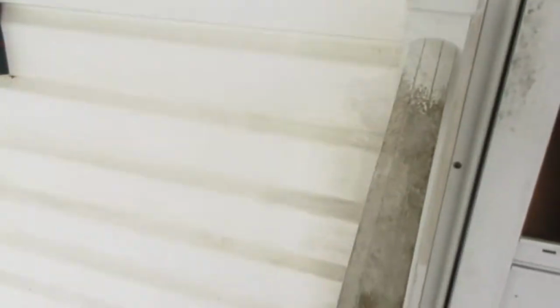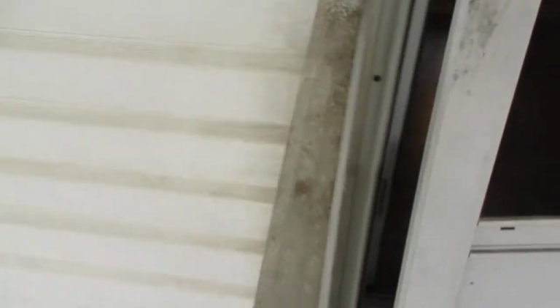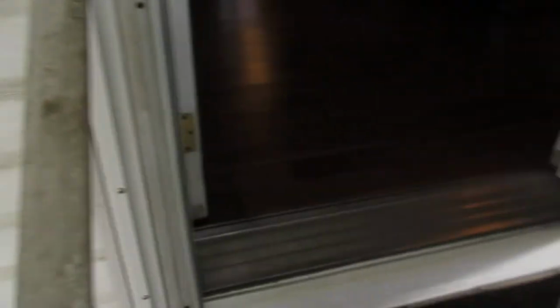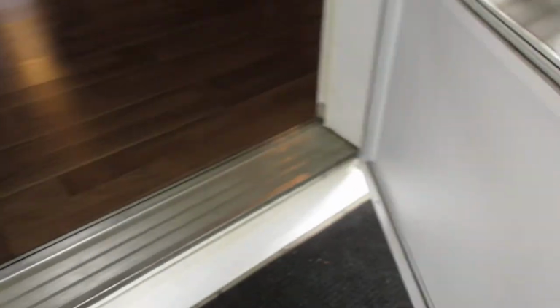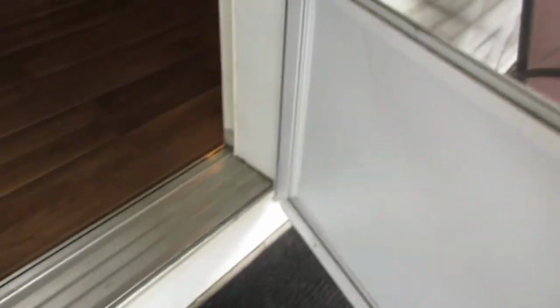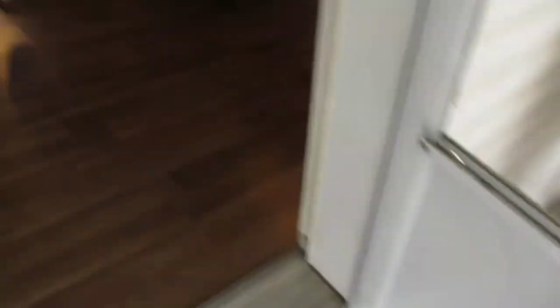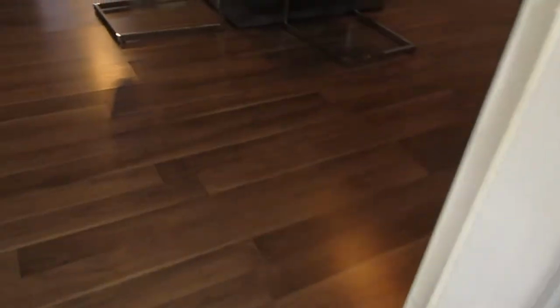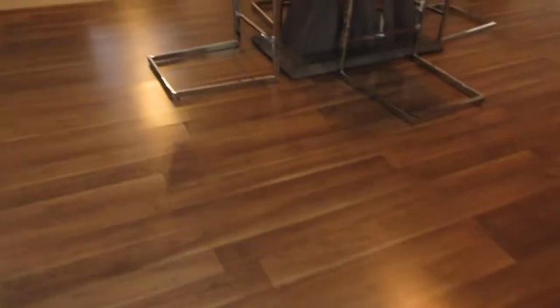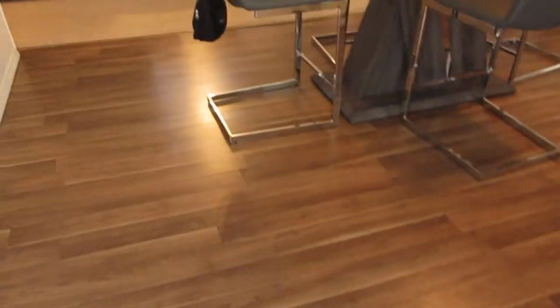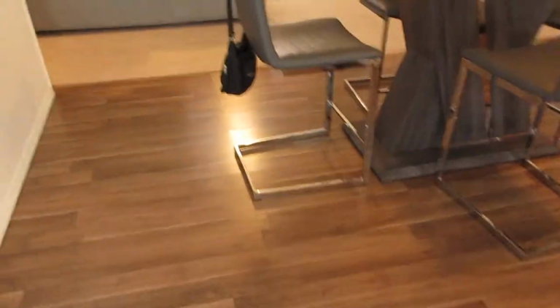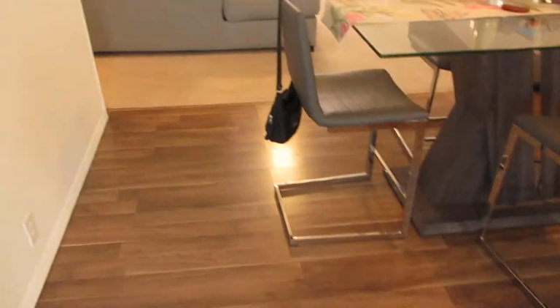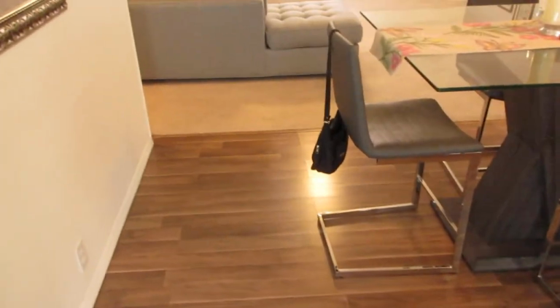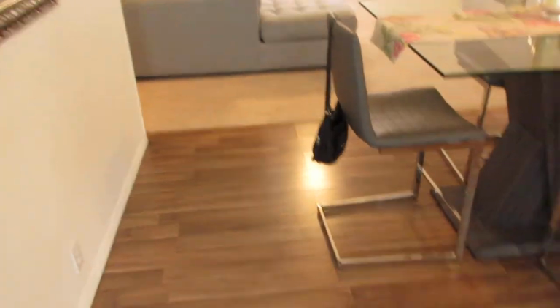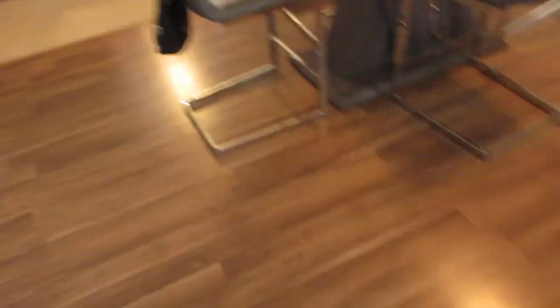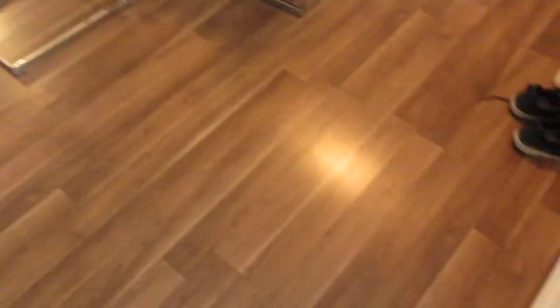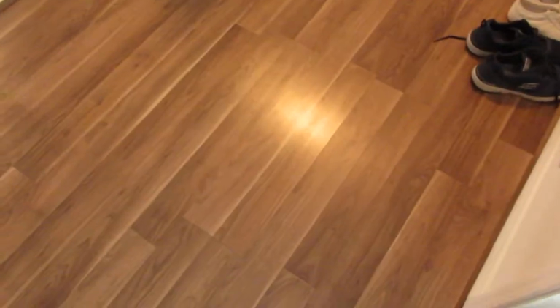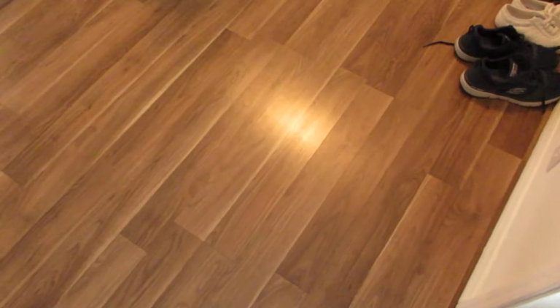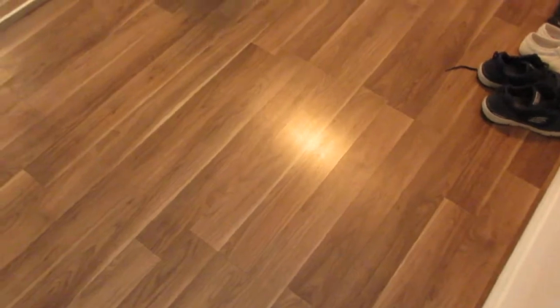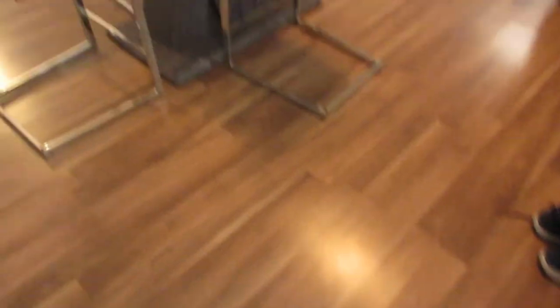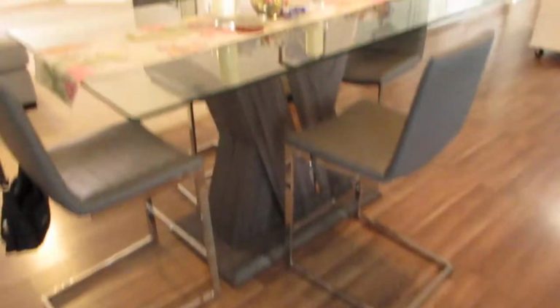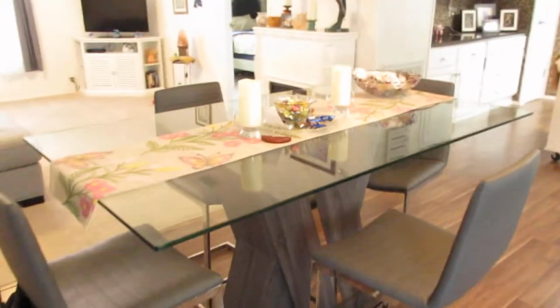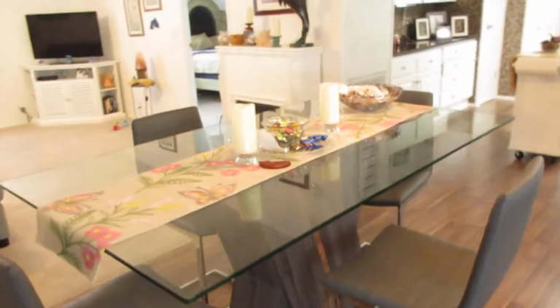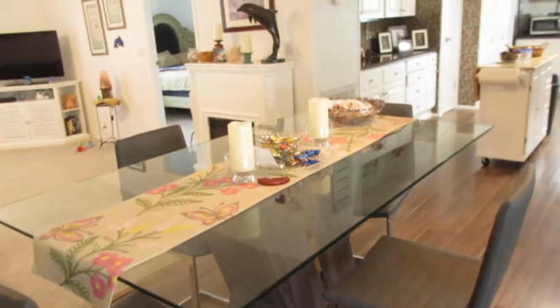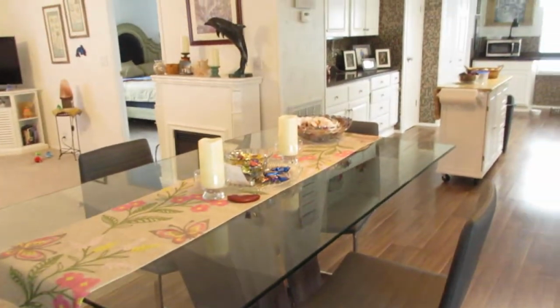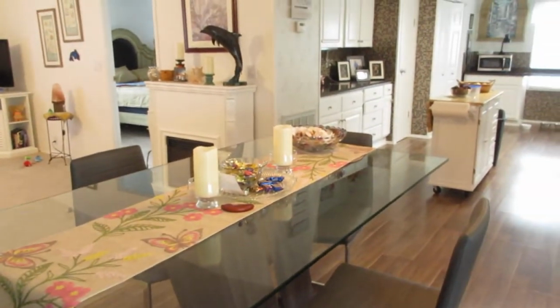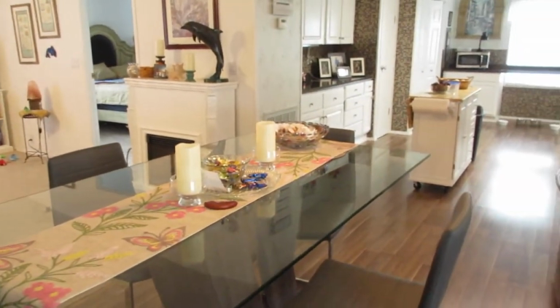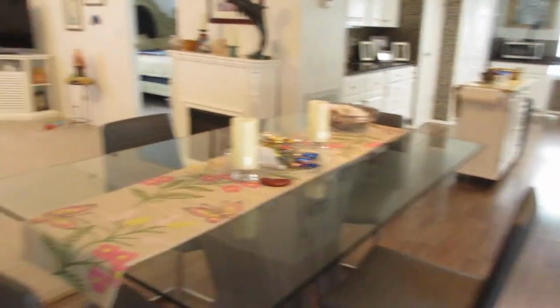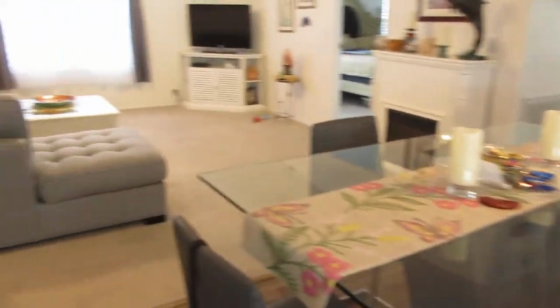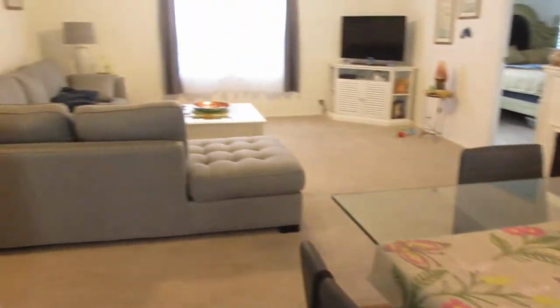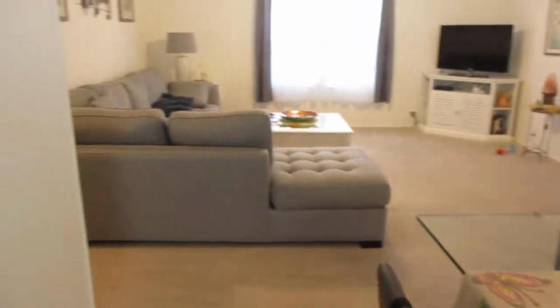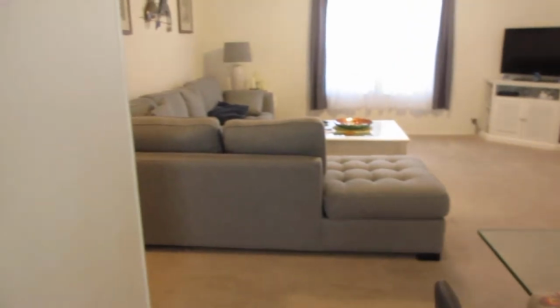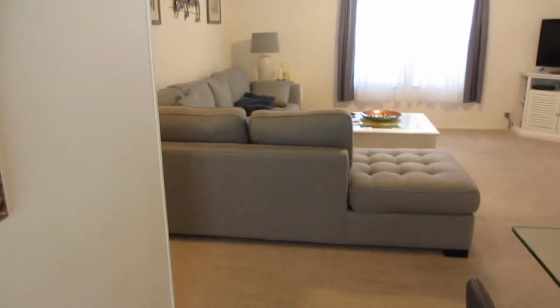As we walk in, we're going to walk into a dining area. Nice hardwood floors. You can see the dining area.